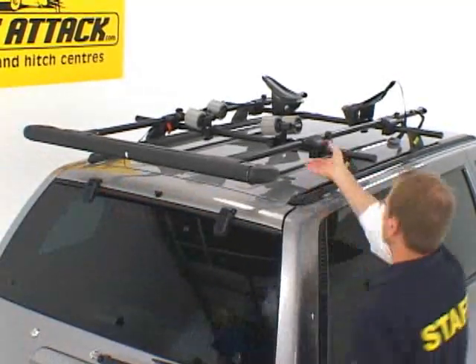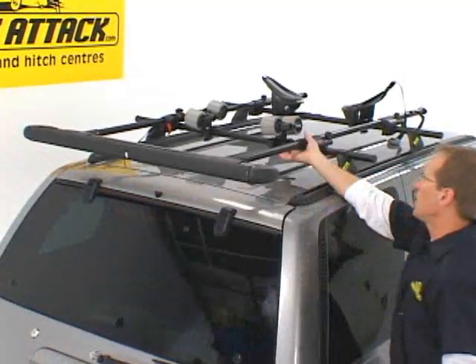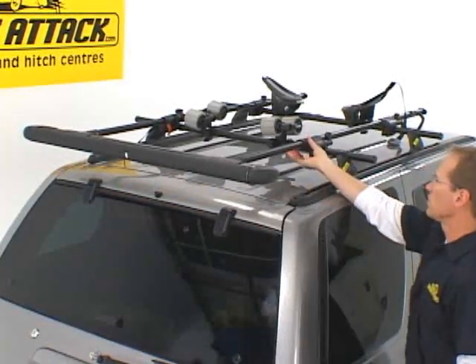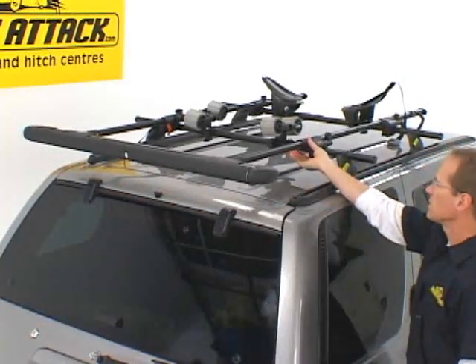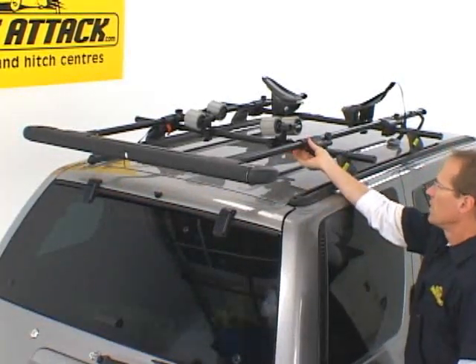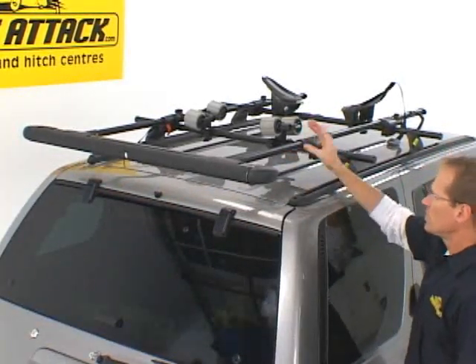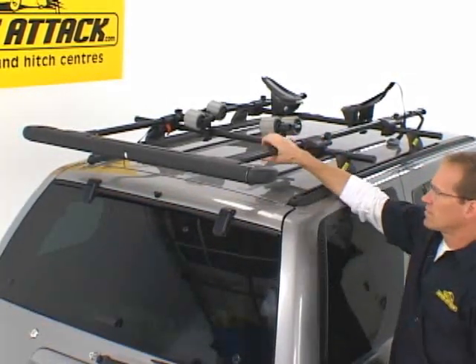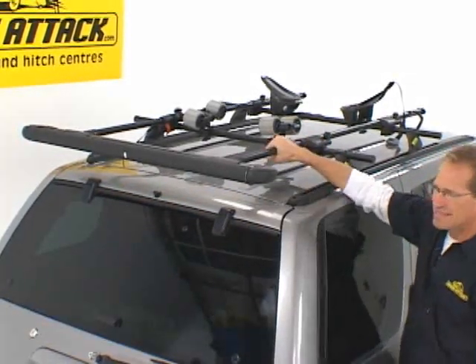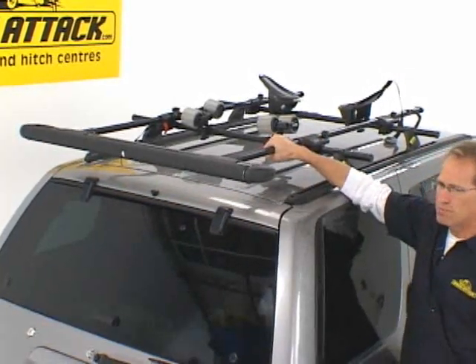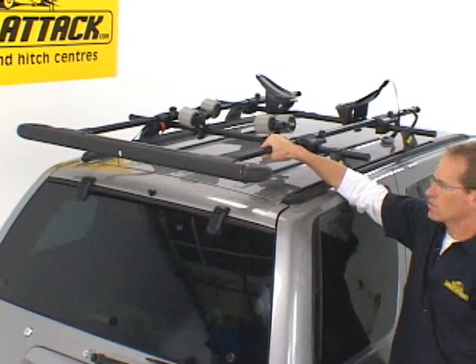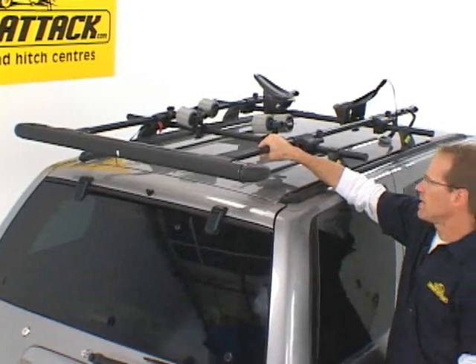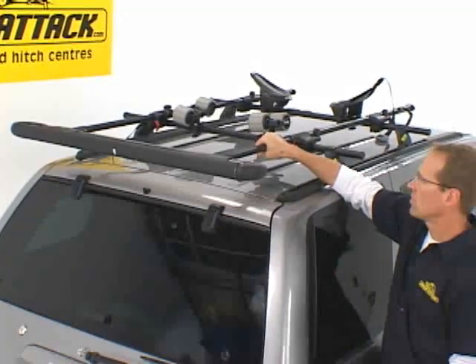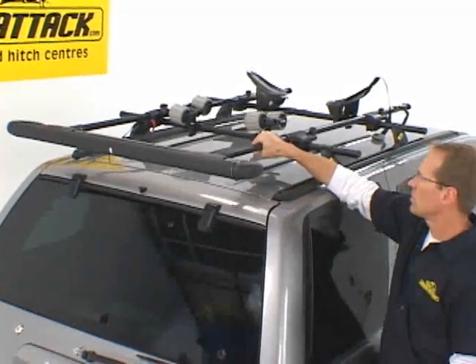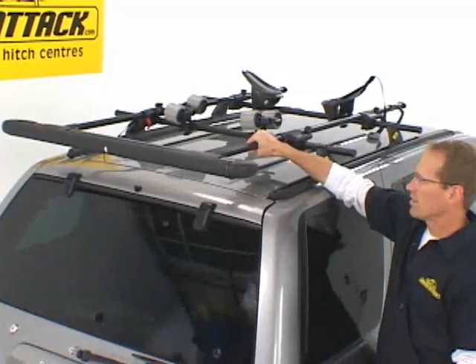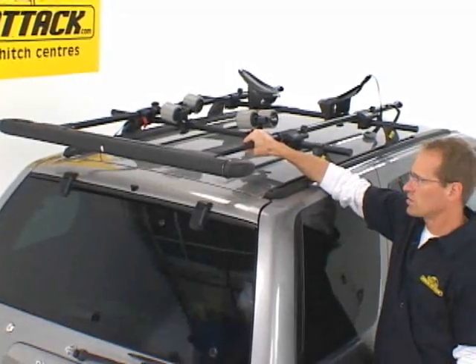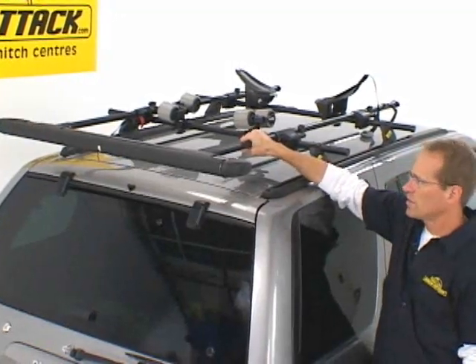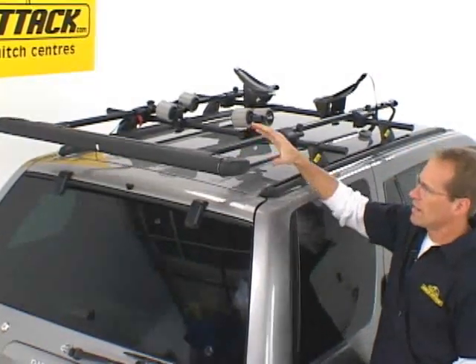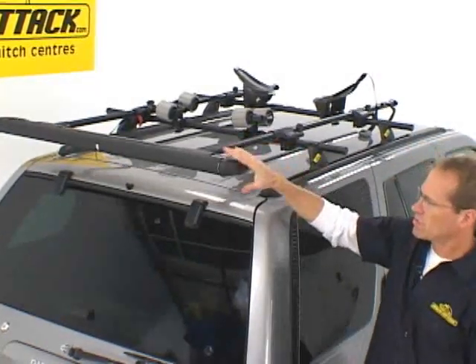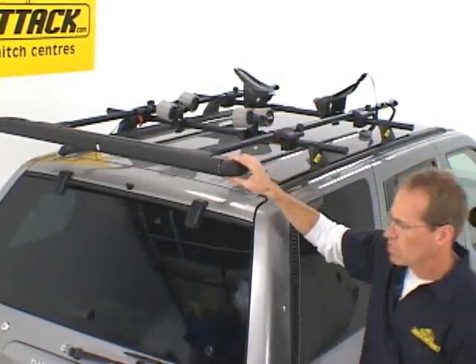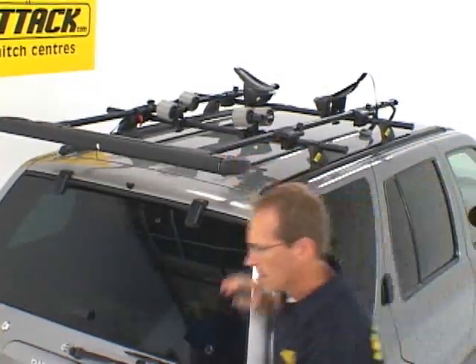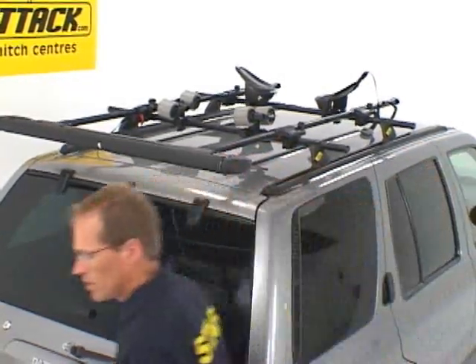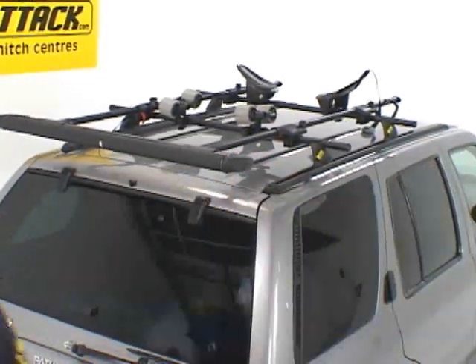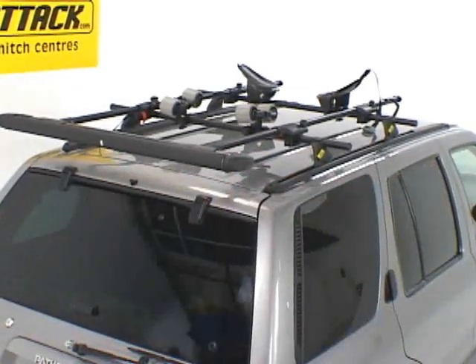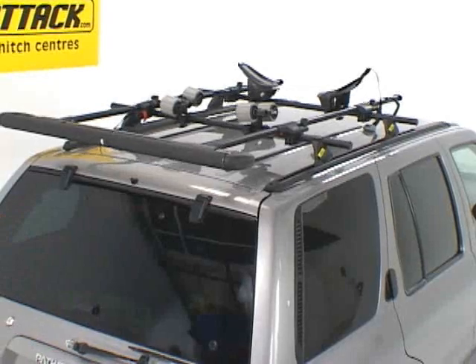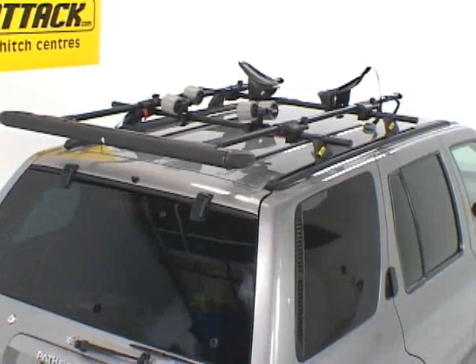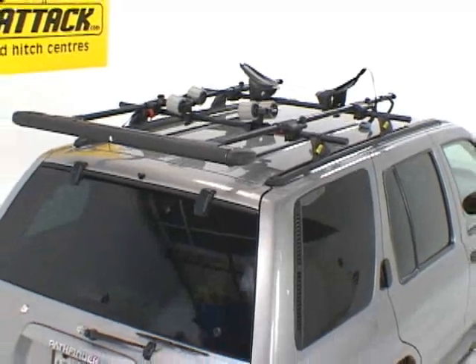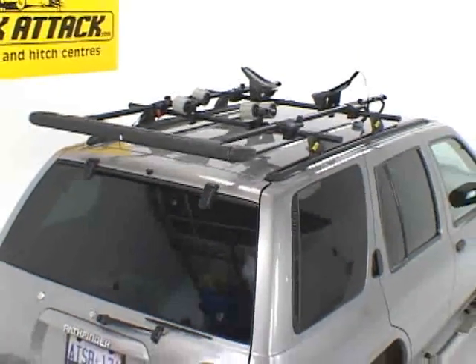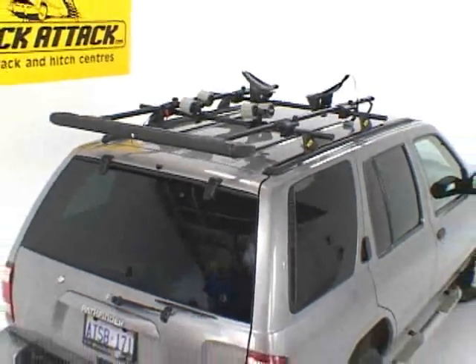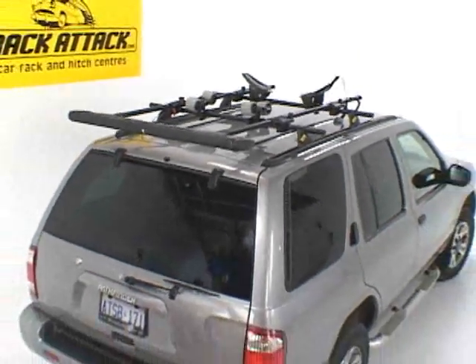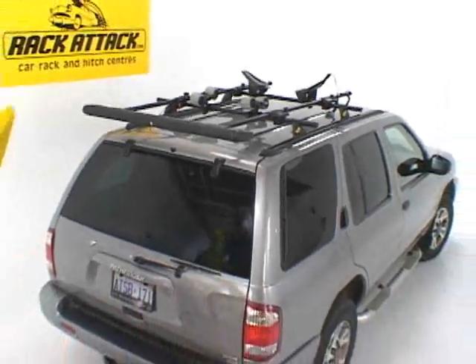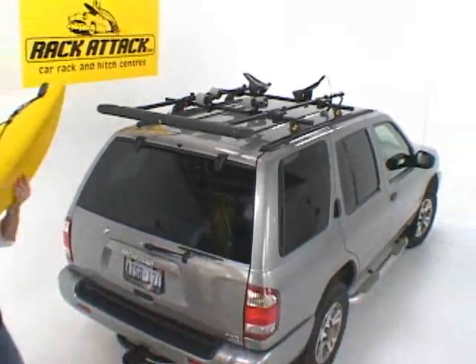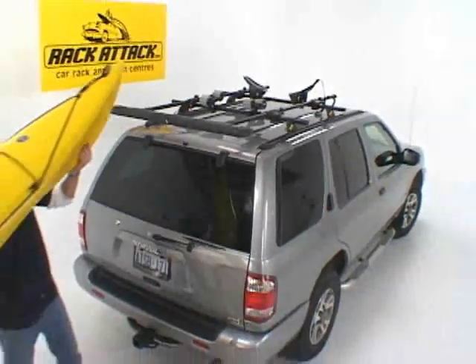Simply lock this in place. Now you need a set of 66-inch bars, which are Yakima Cross Bars — they're sold separately — and that creates your Show Boat.